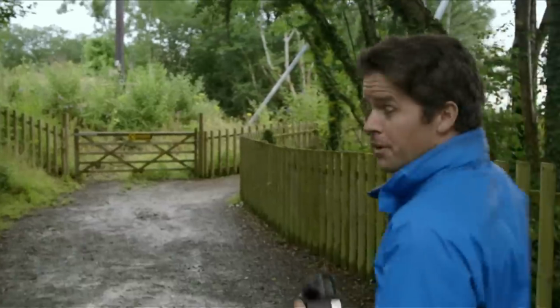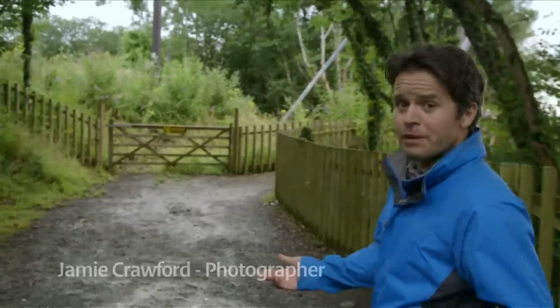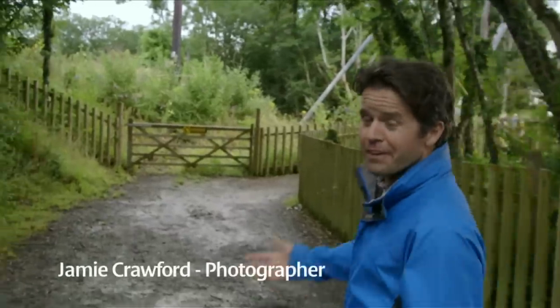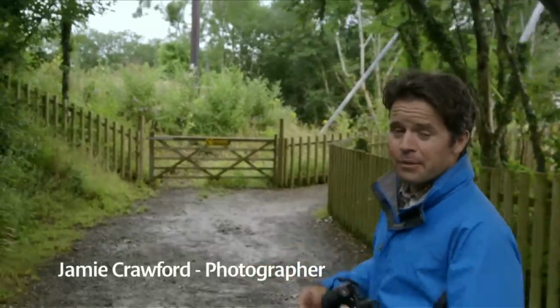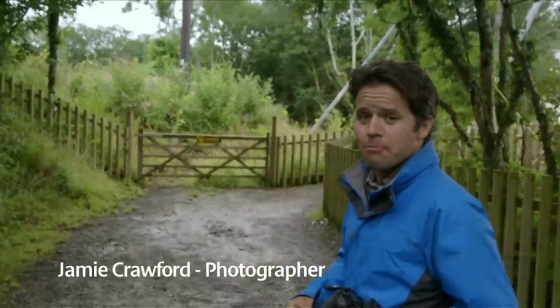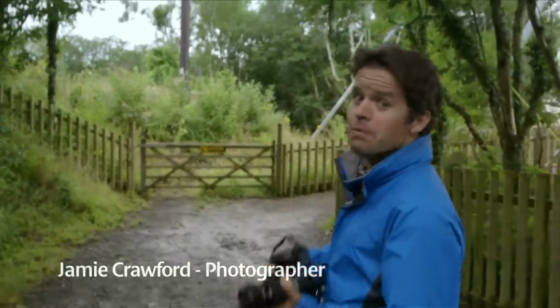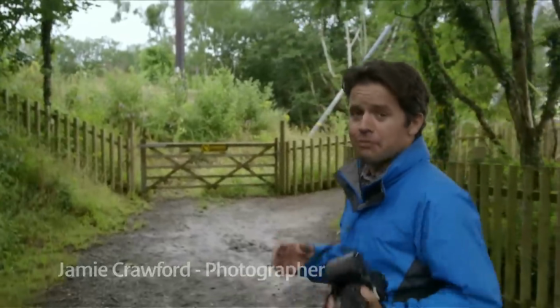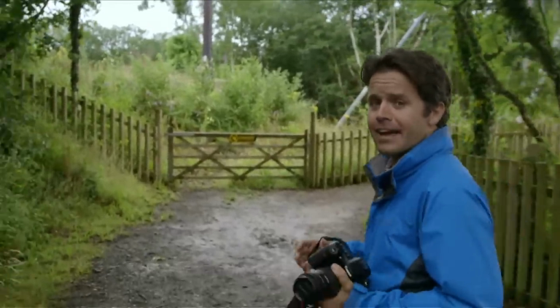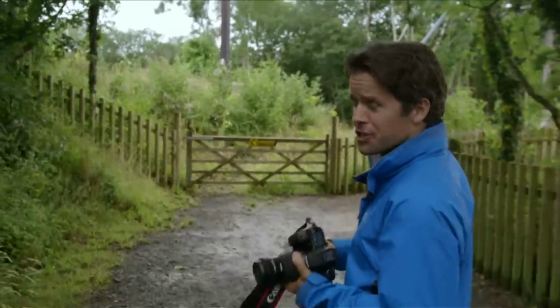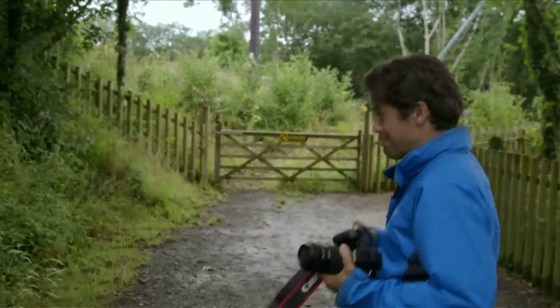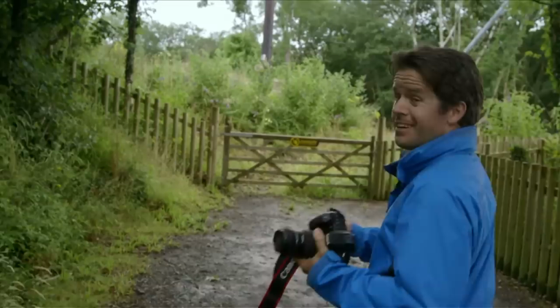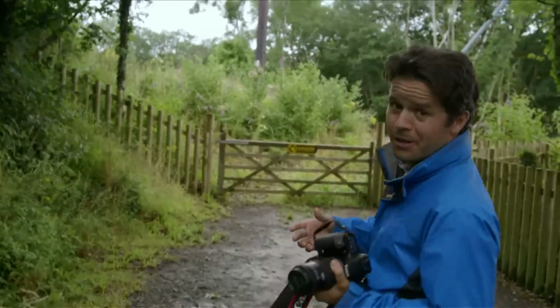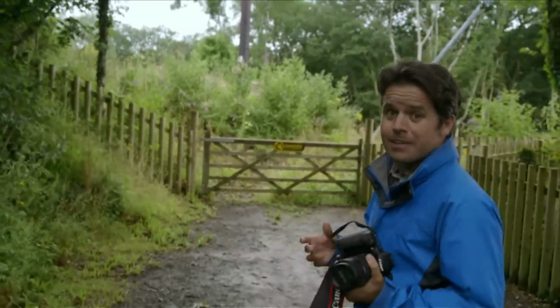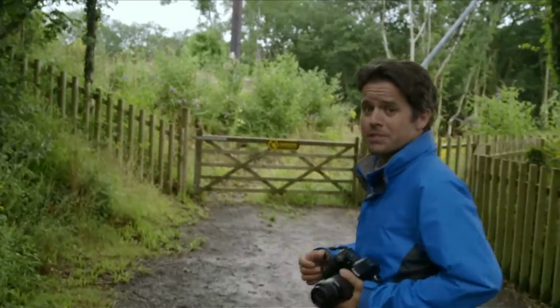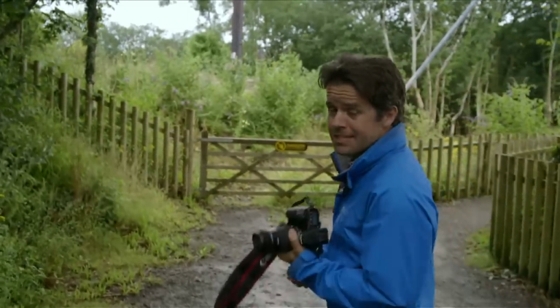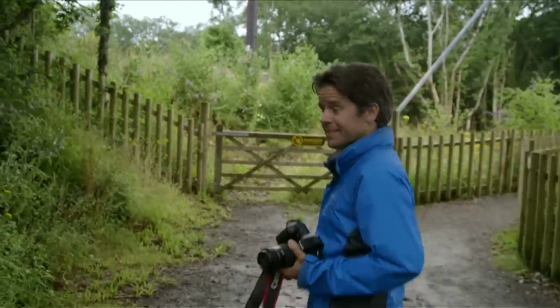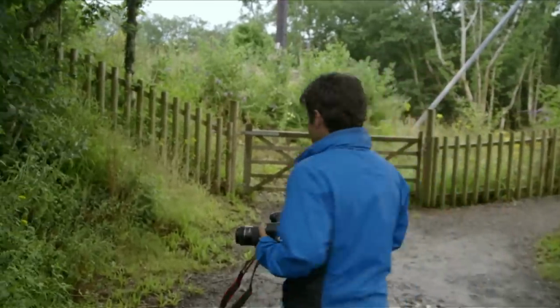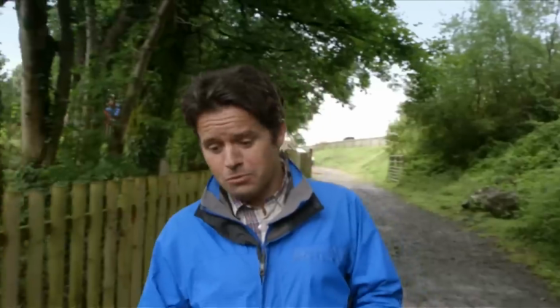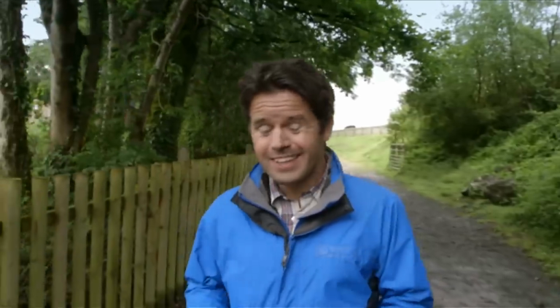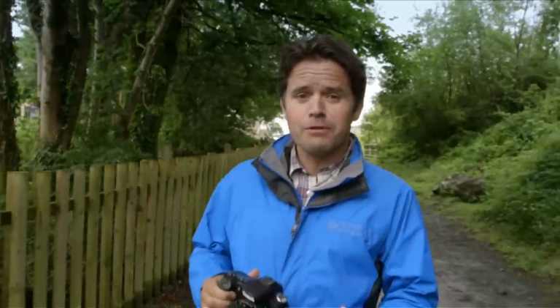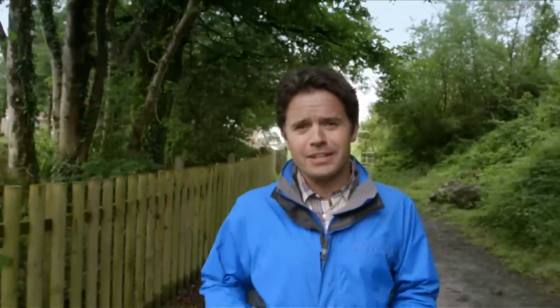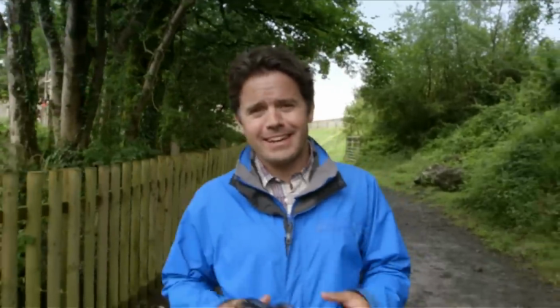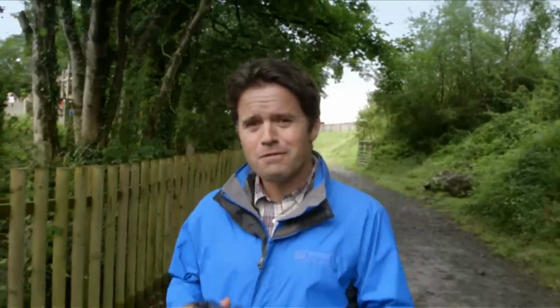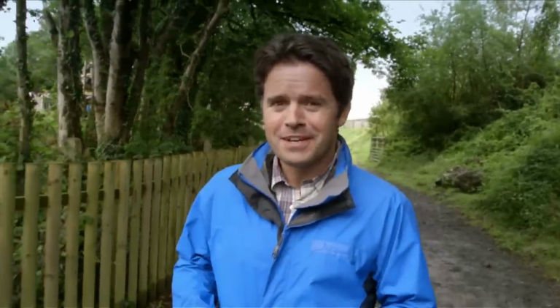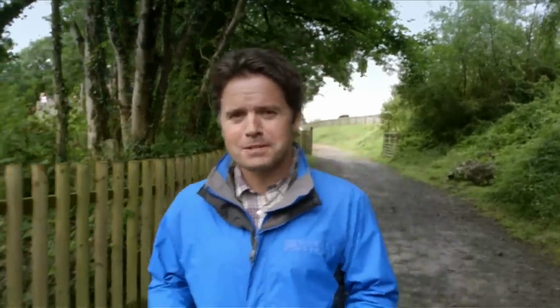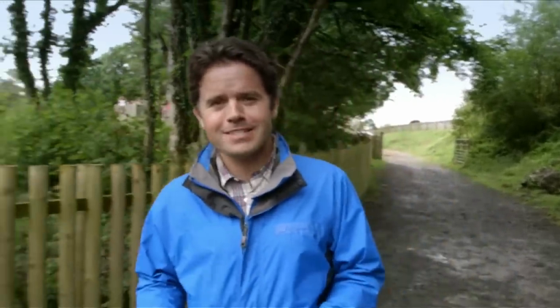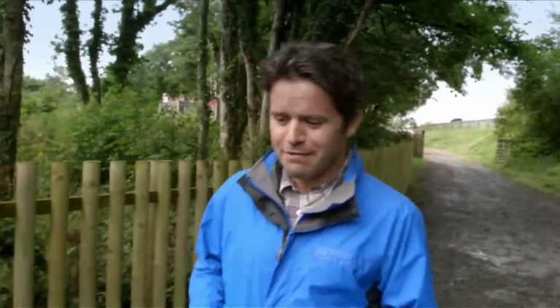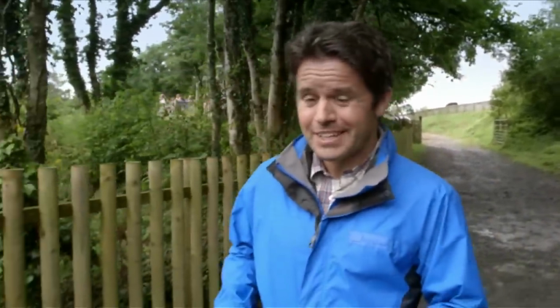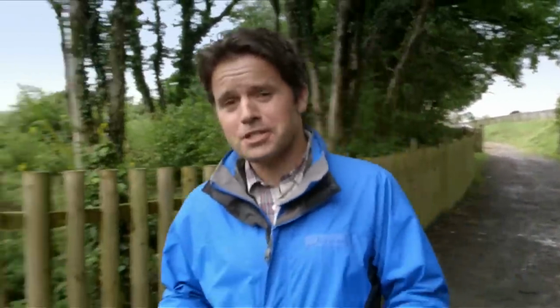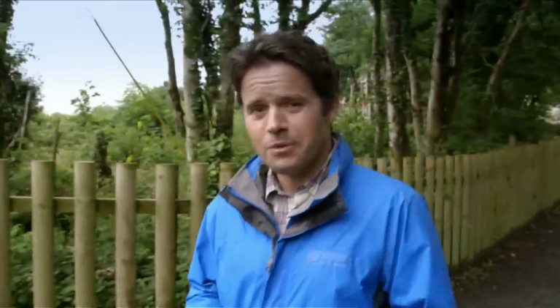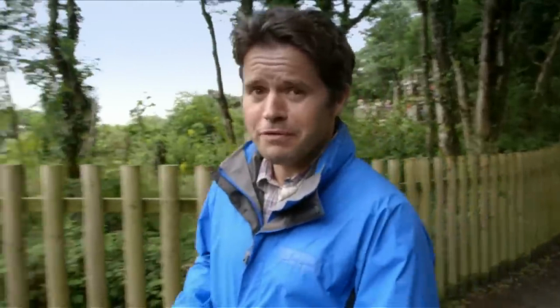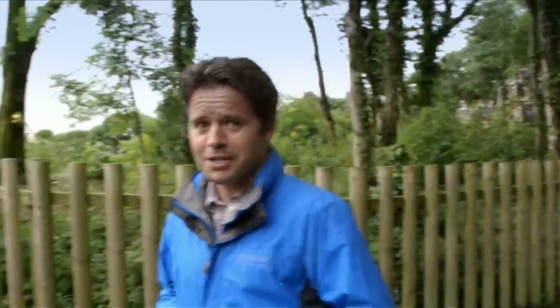We've all been for a fun day out with our cameras hoping to get great action shots but ultimately coming home disappointed. Getting the photo you want and more importantly getting it in focus can be surprisingly difficult, especially with a moving subject.